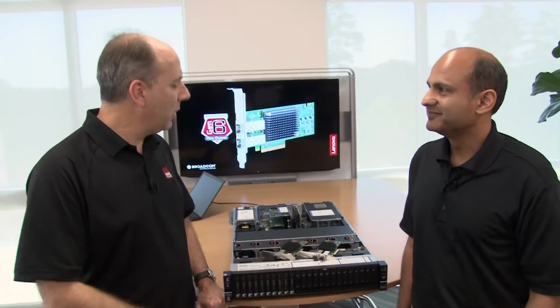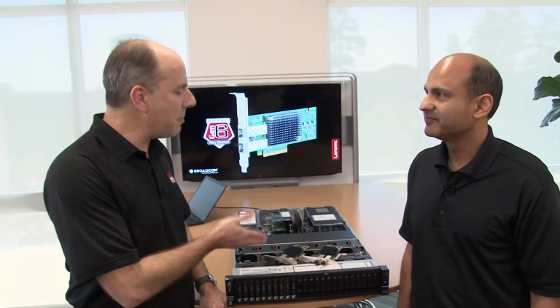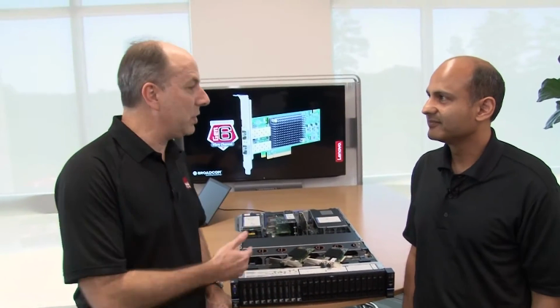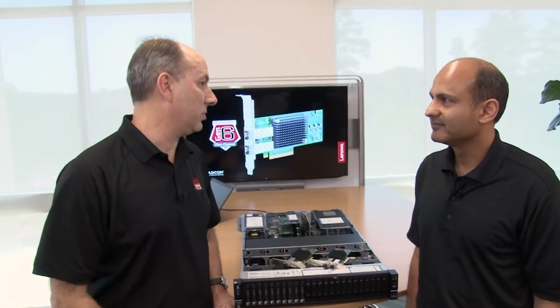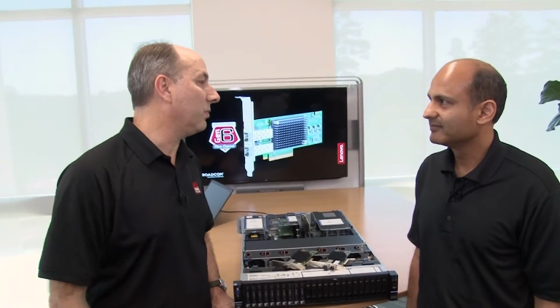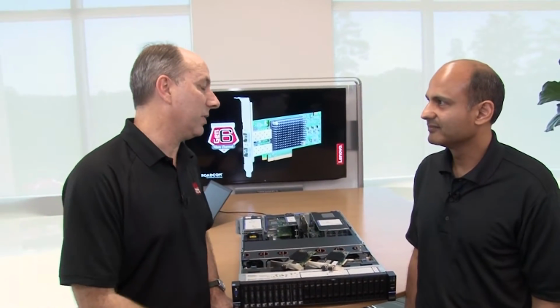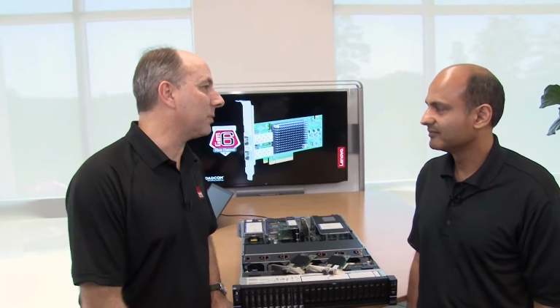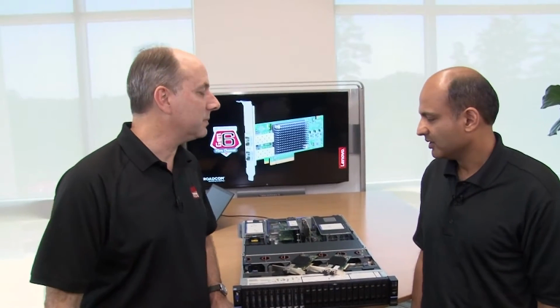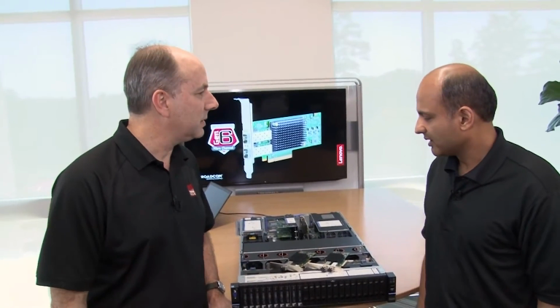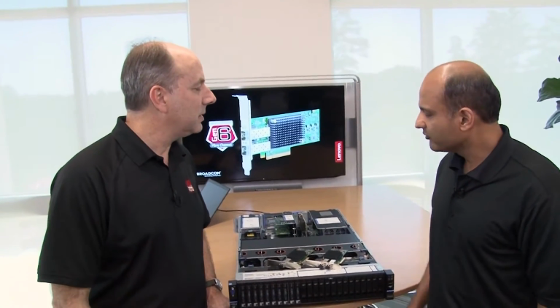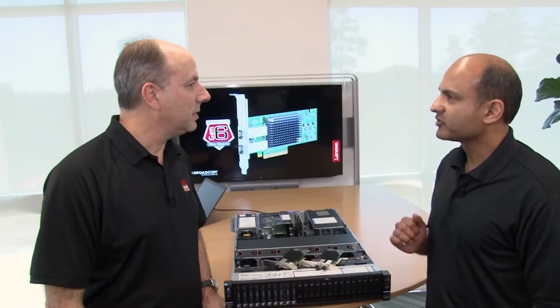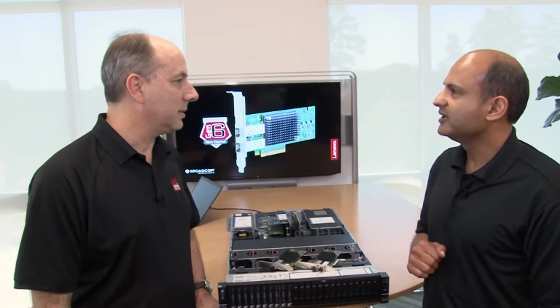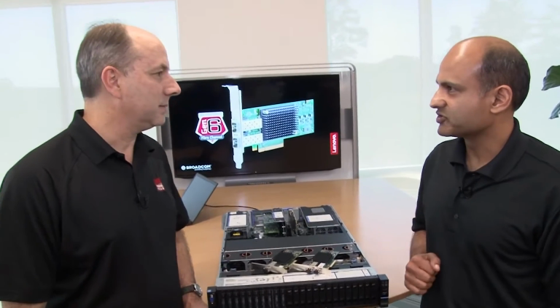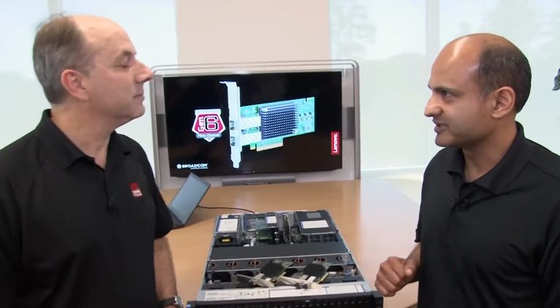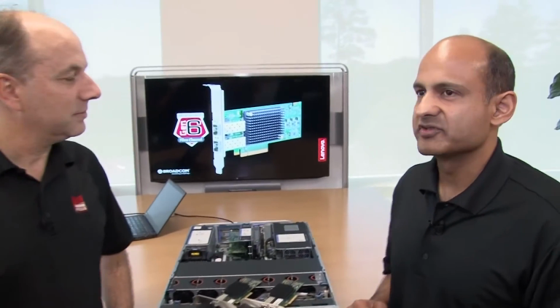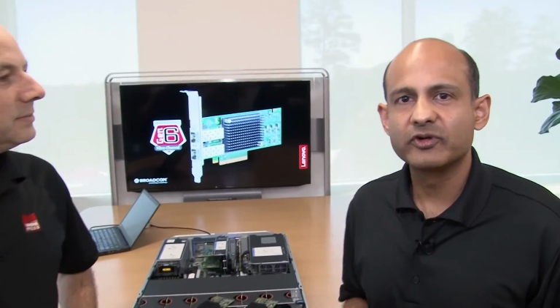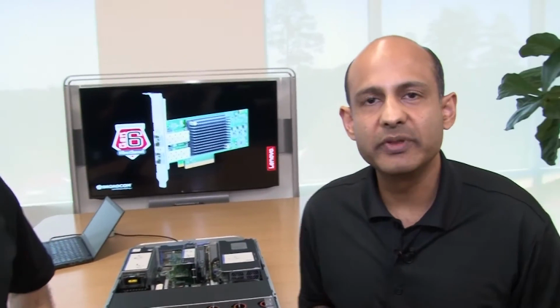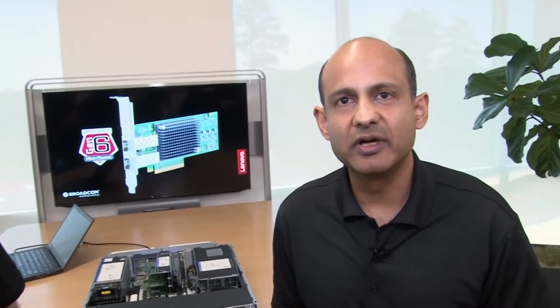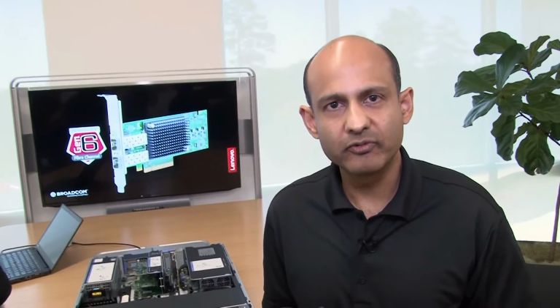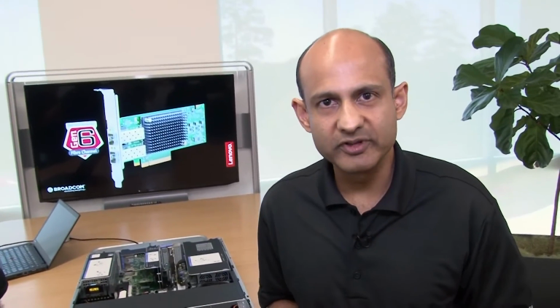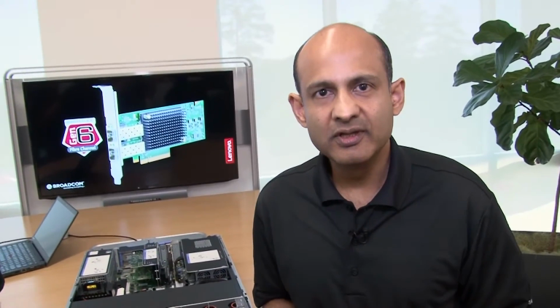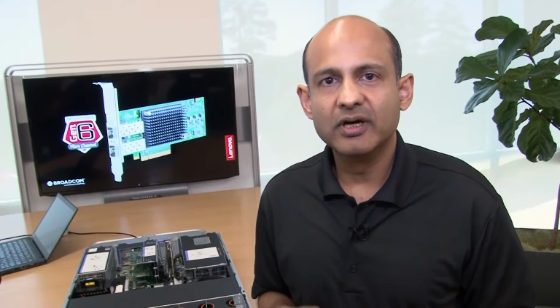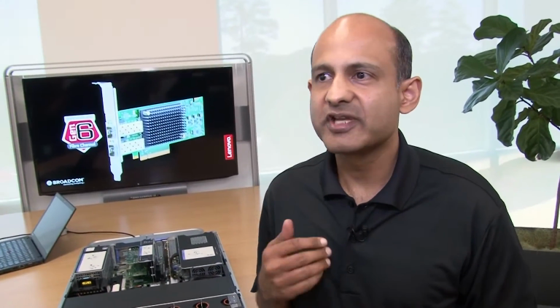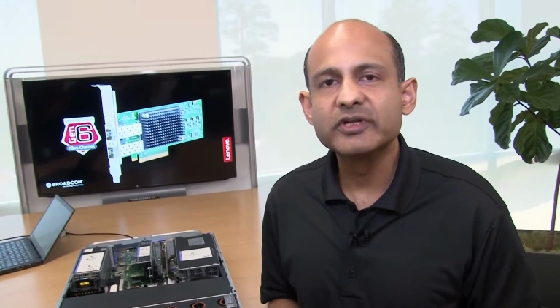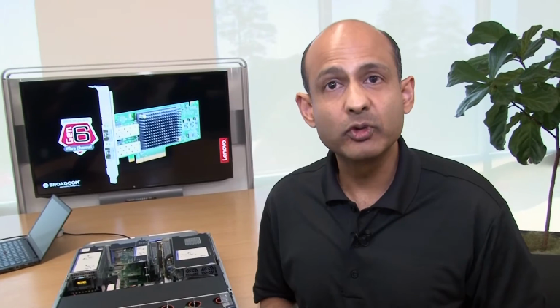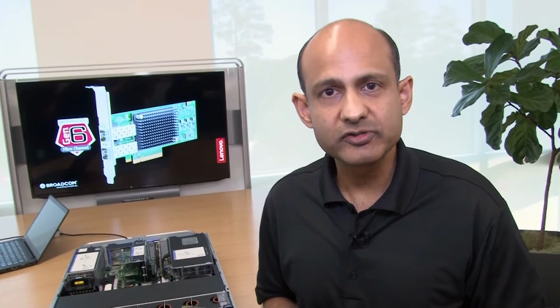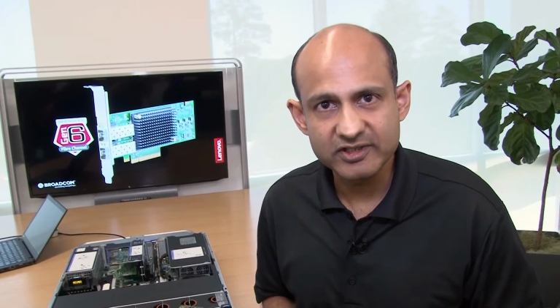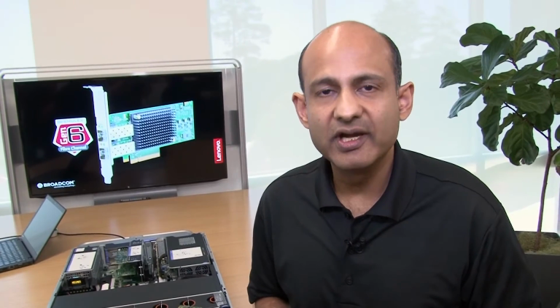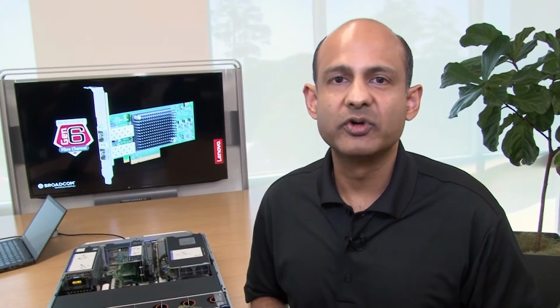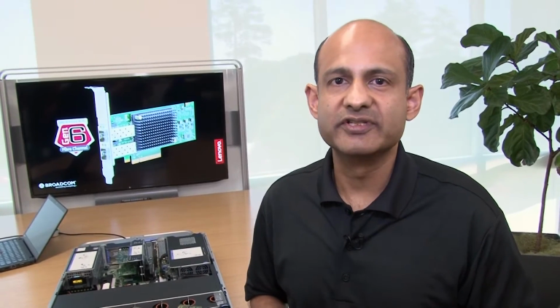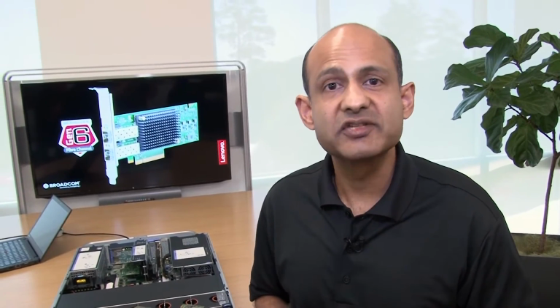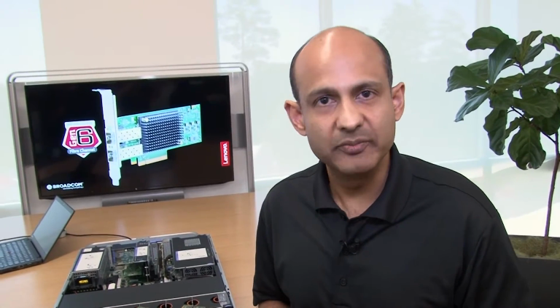So tell me about the features of these adapters. I want to focus on three key features of these adapters: the first one being better performance, the second one is improved virtualization, and the third one is enhanced reliability.